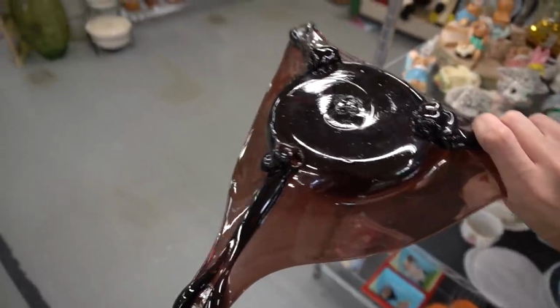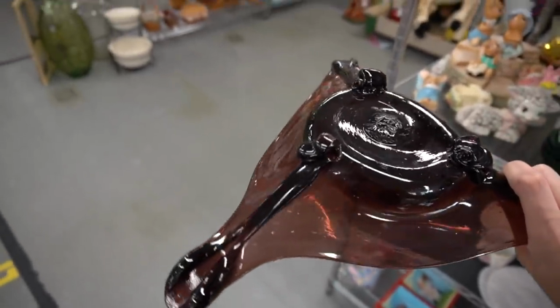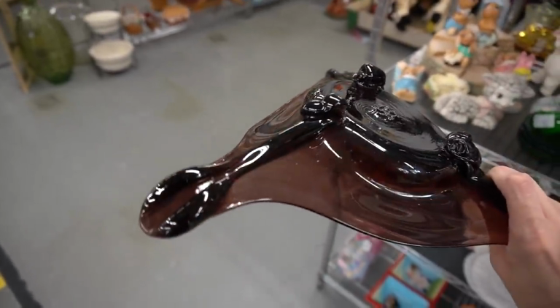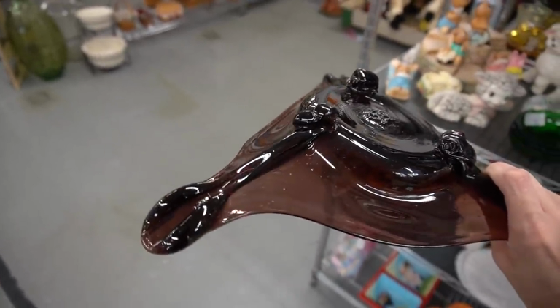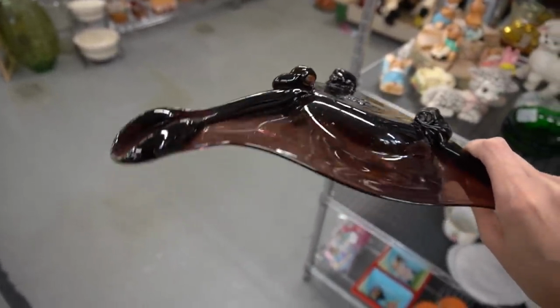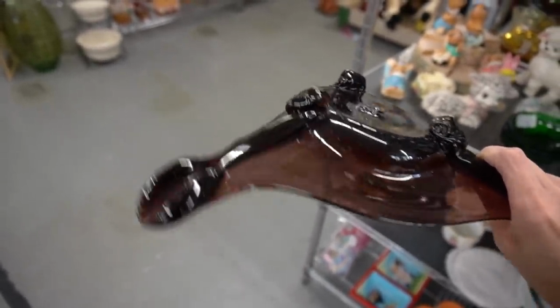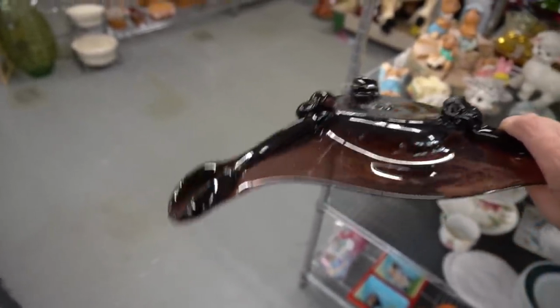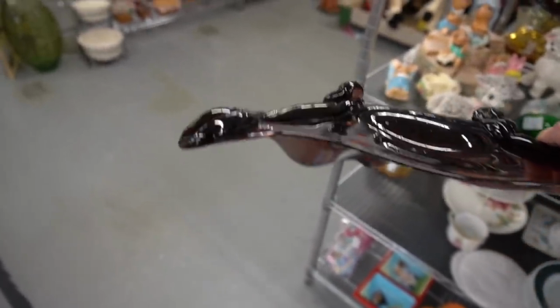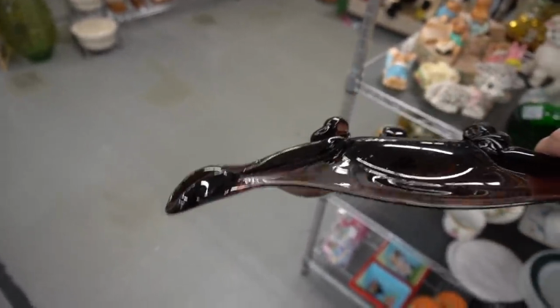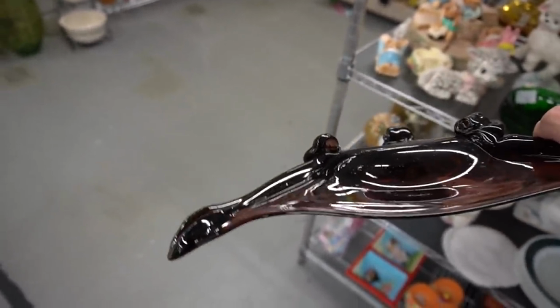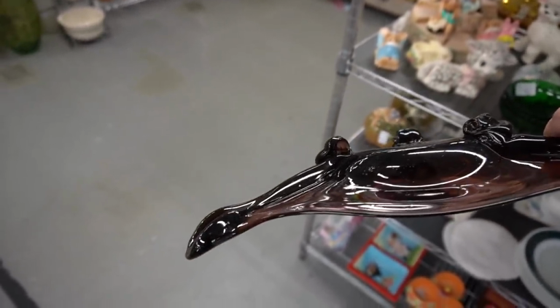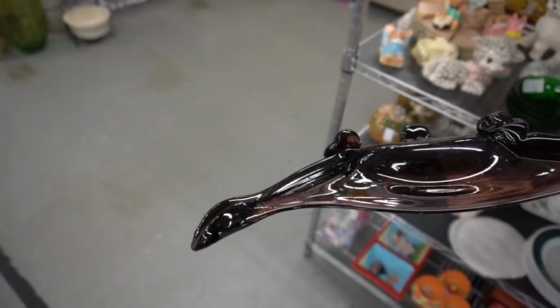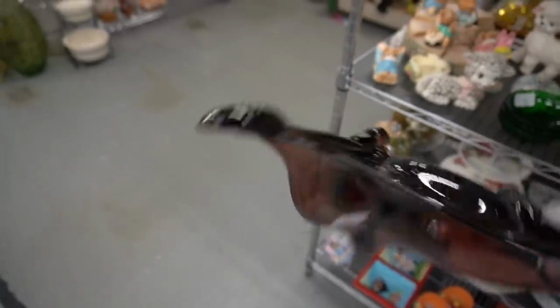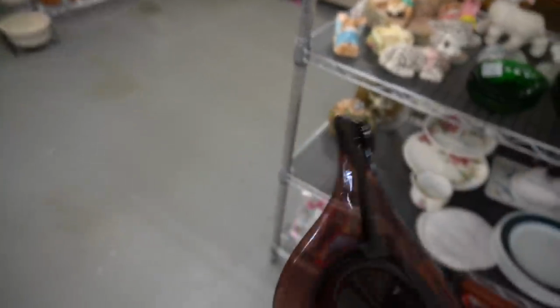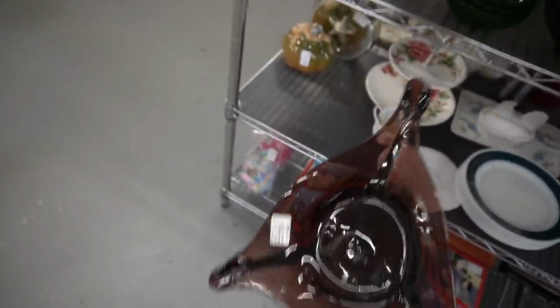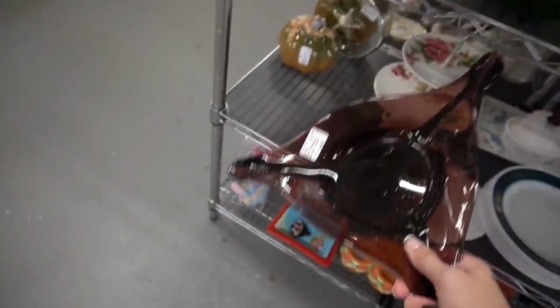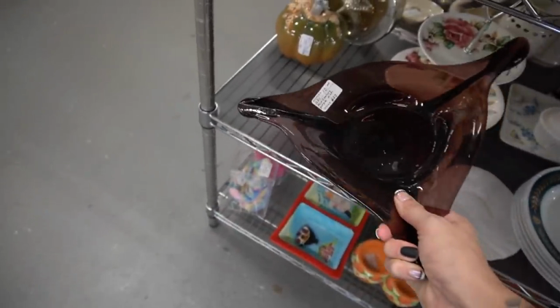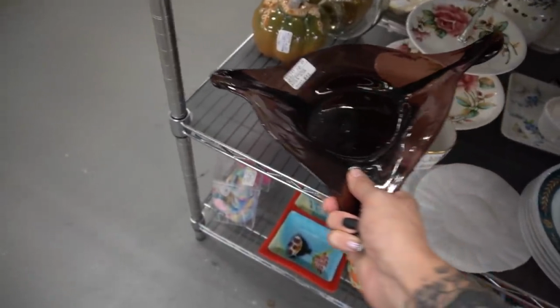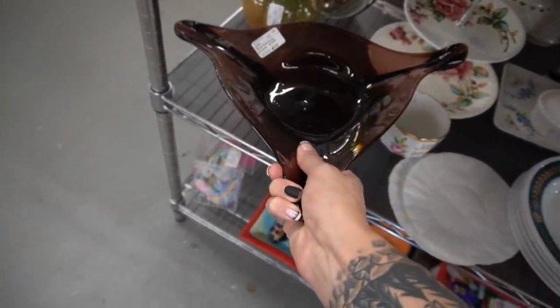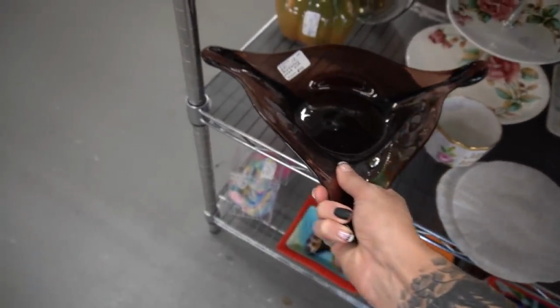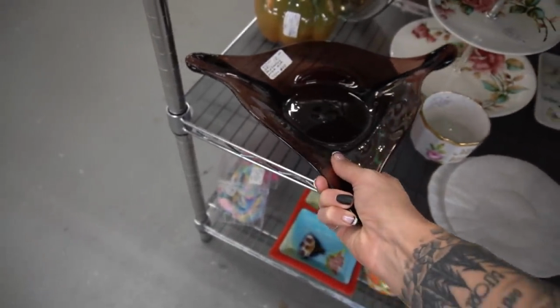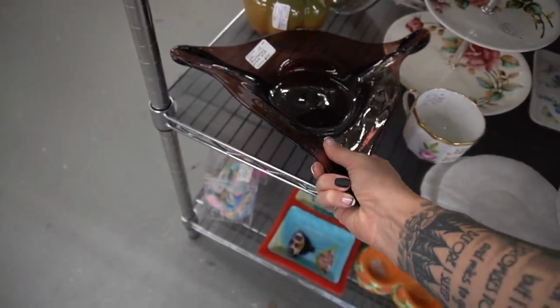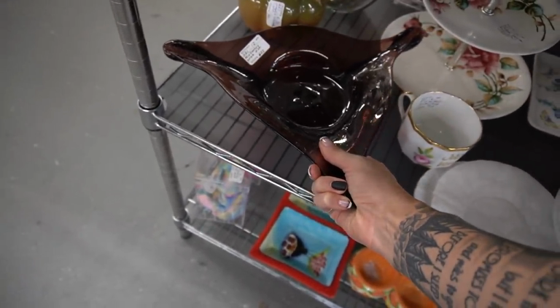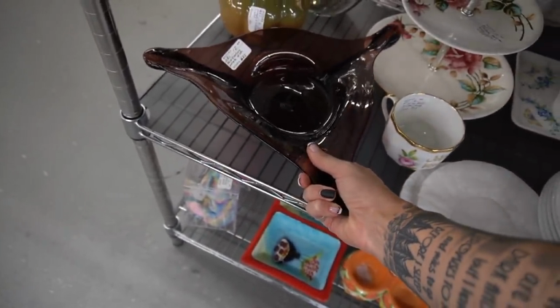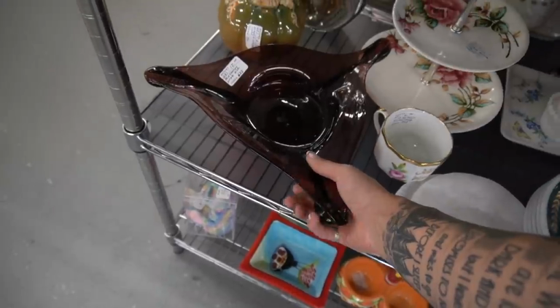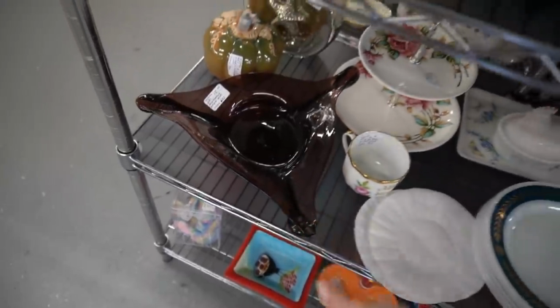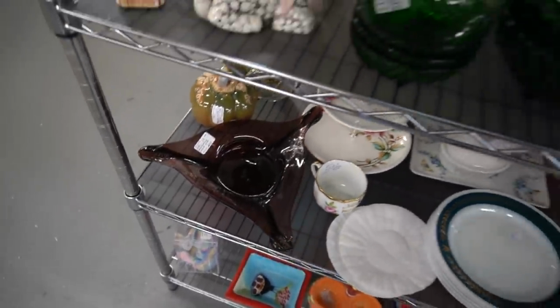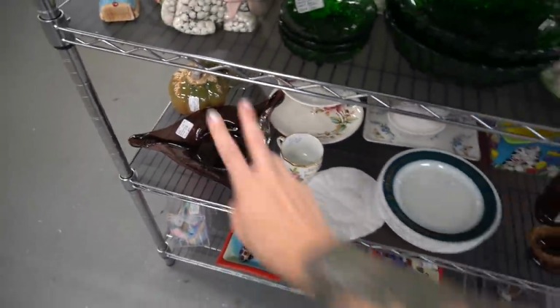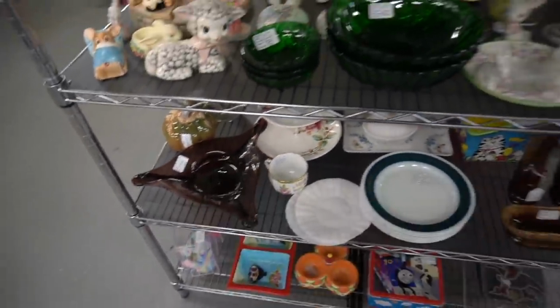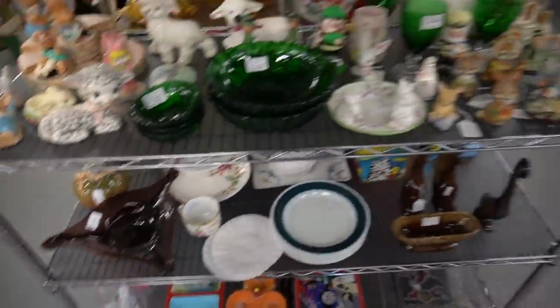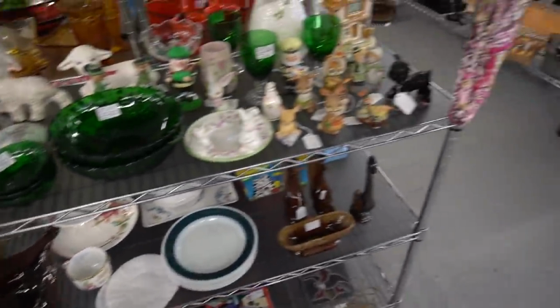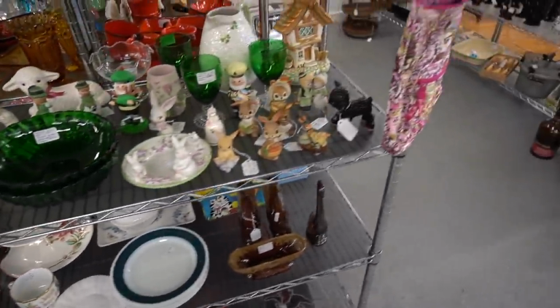This tri-corner dish is only $12, but it feels like it's kind of sloppy to me, so I'm going to pass. I thought it was $15 — it's only $12. I can't read today.